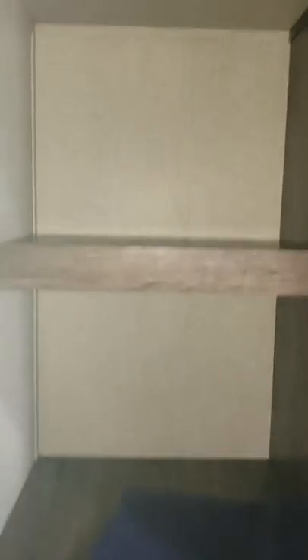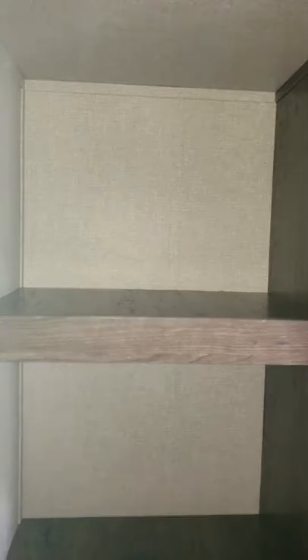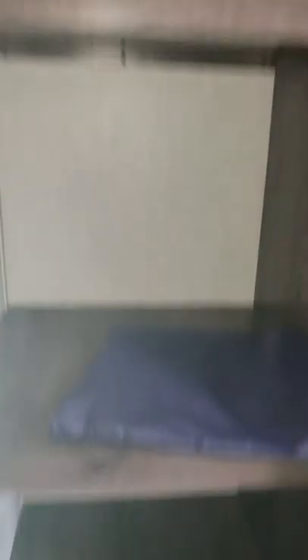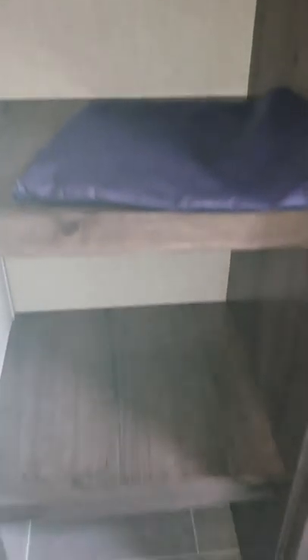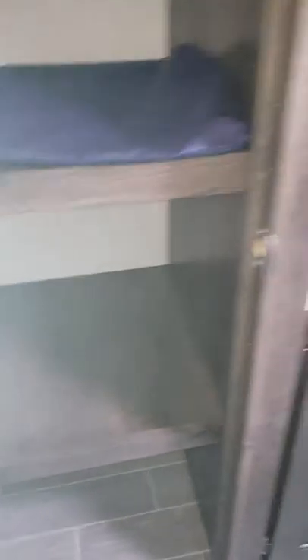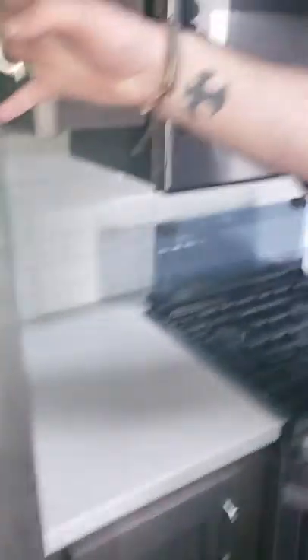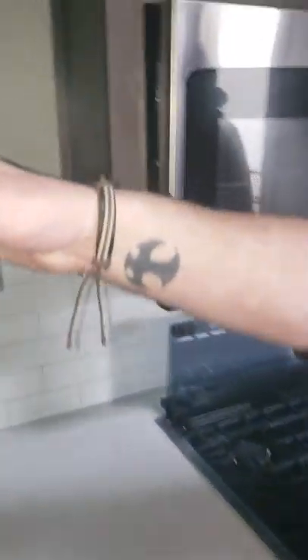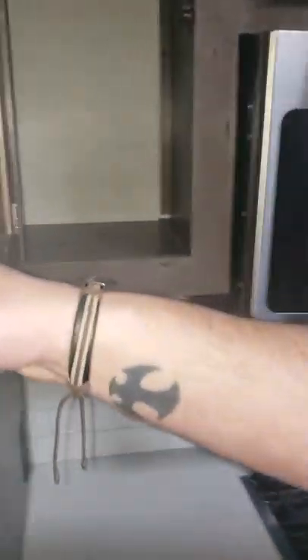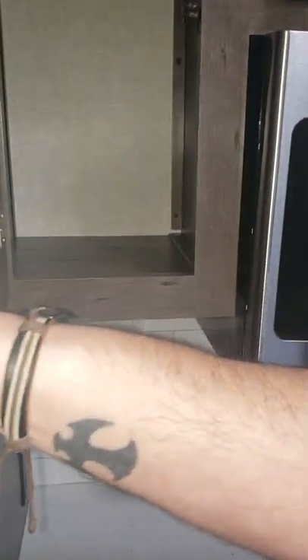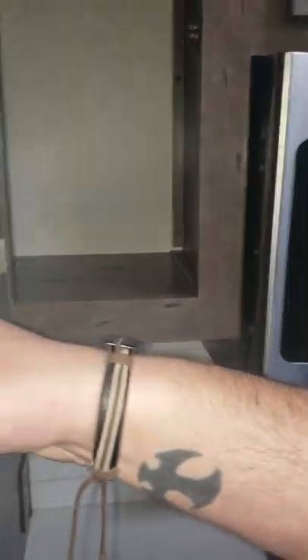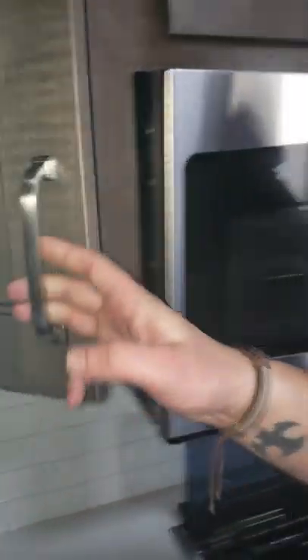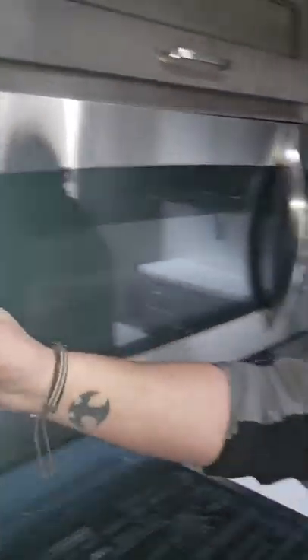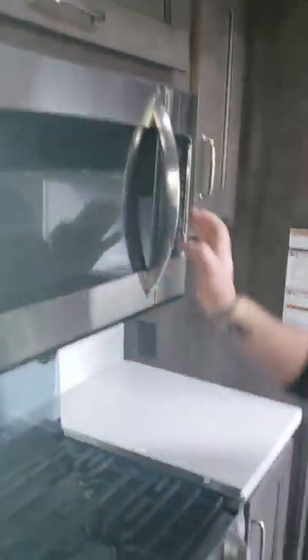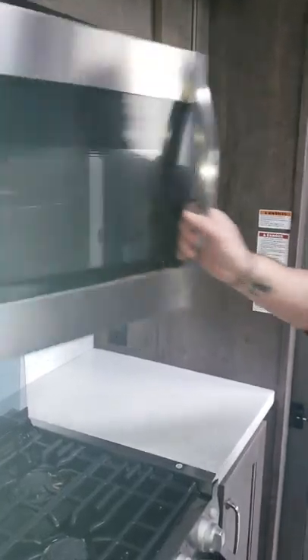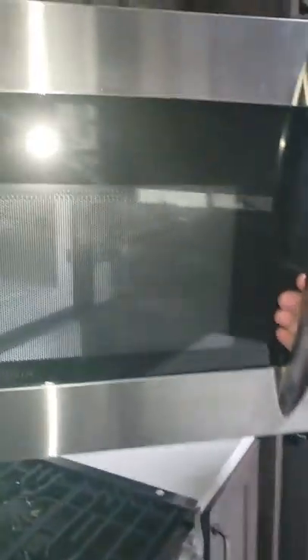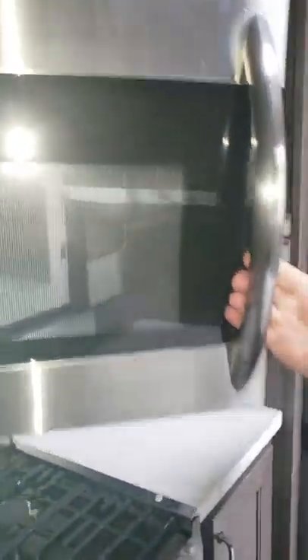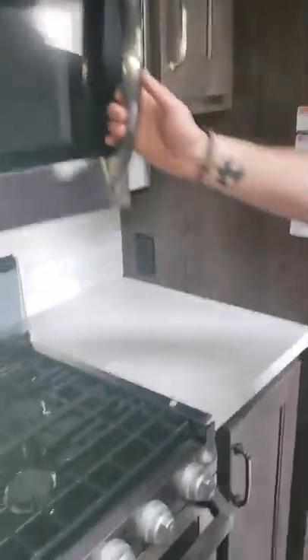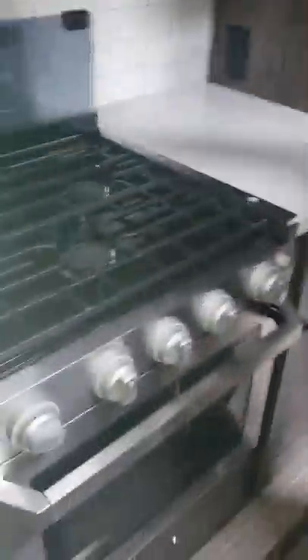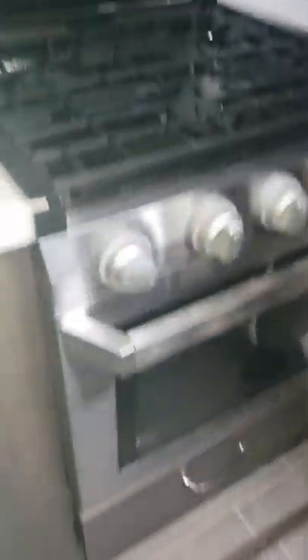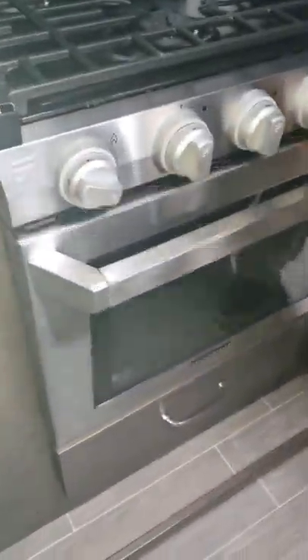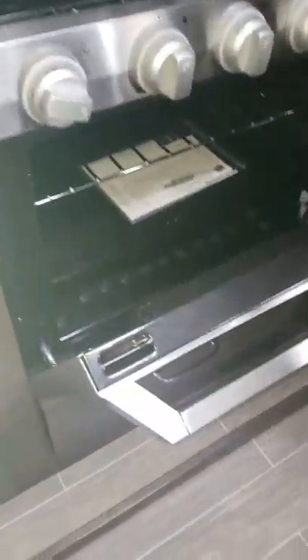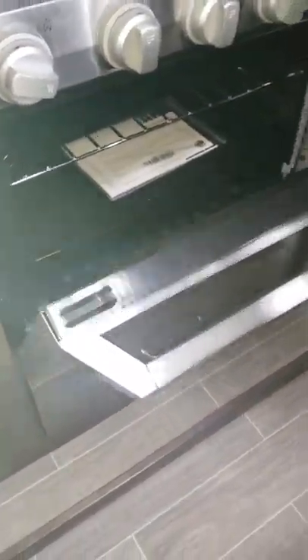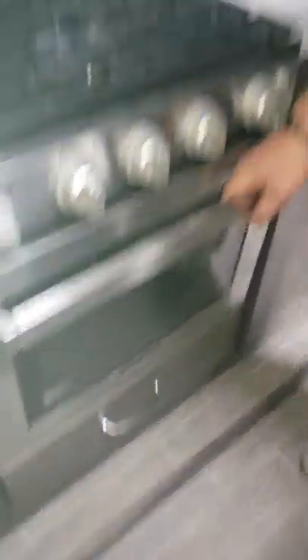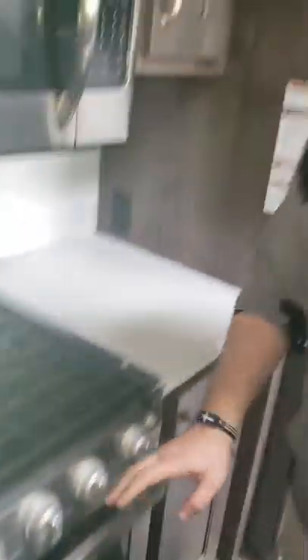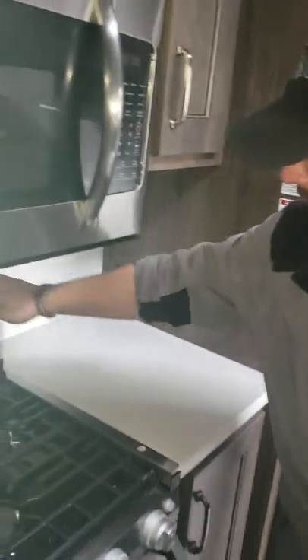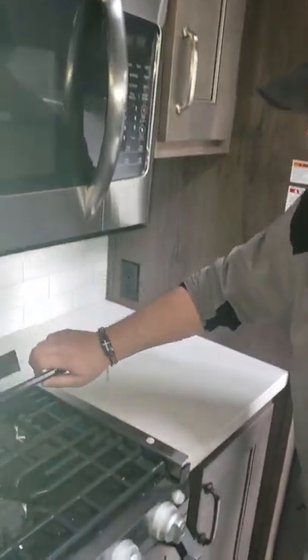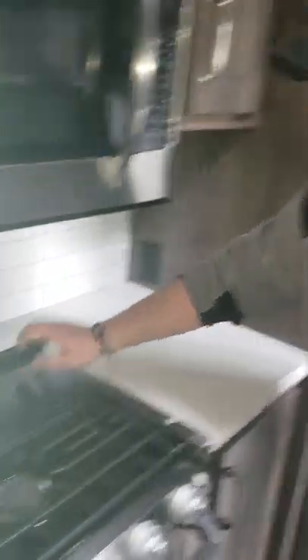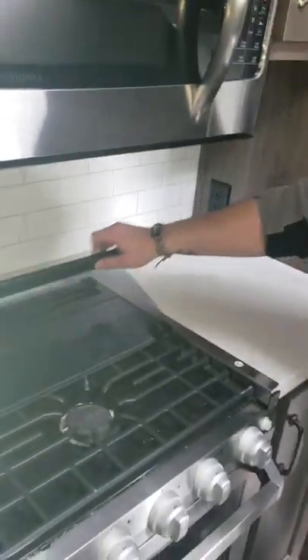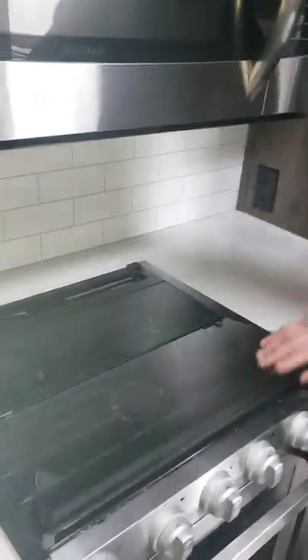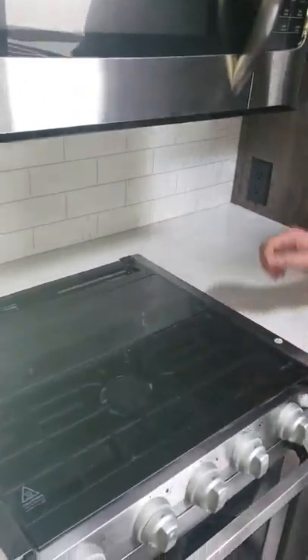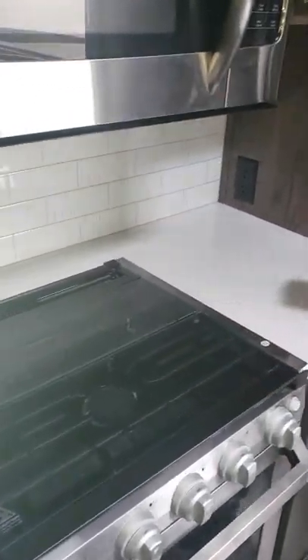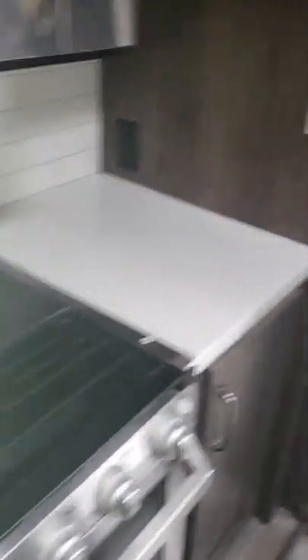Everything that you see in here is good living quality stuff. Residential everything — microwave, stove top there. Good solid surface countertops.